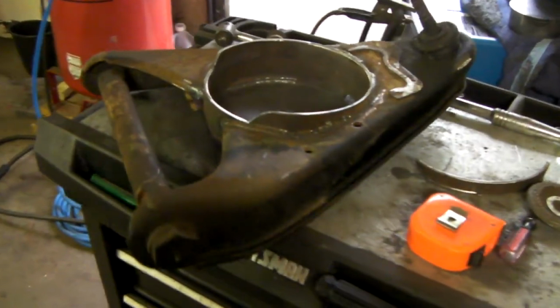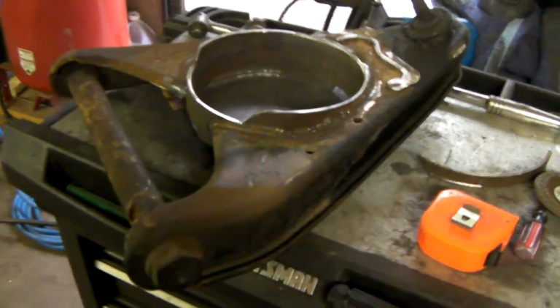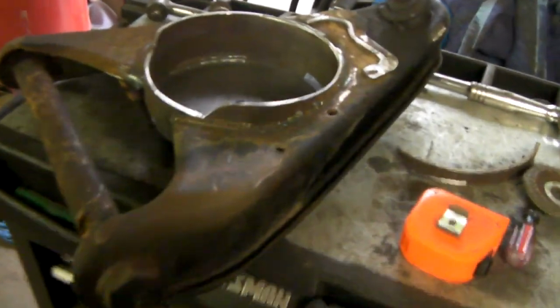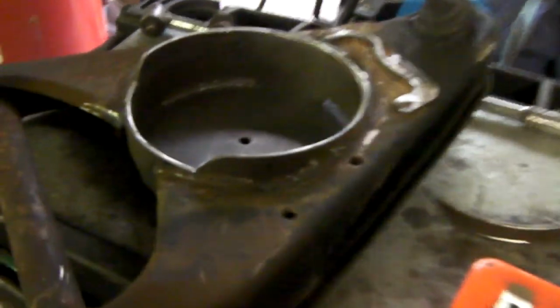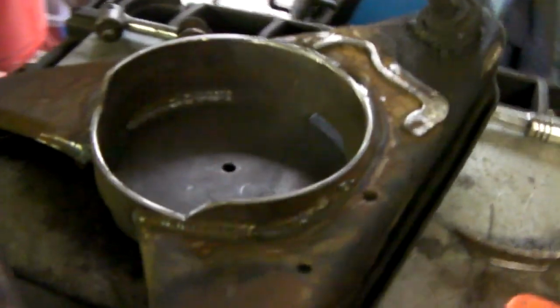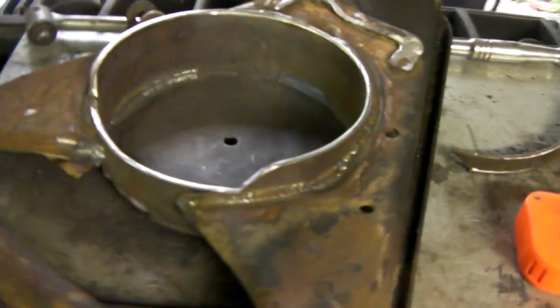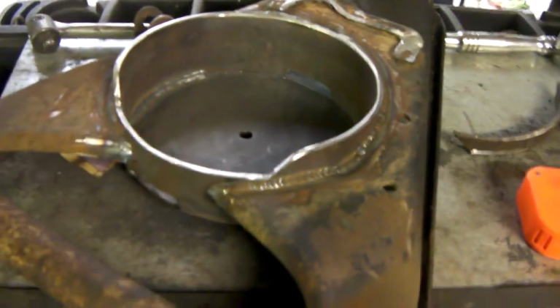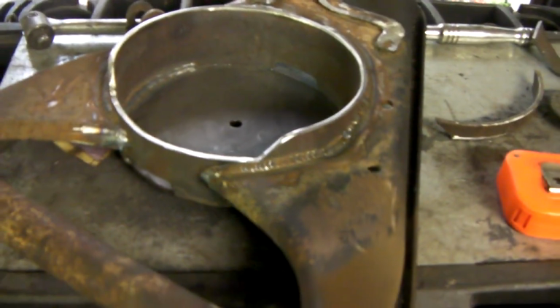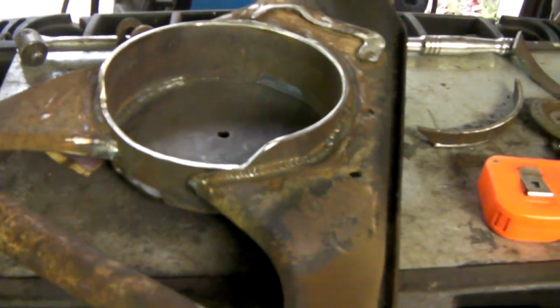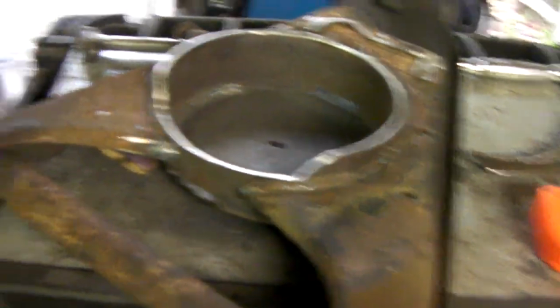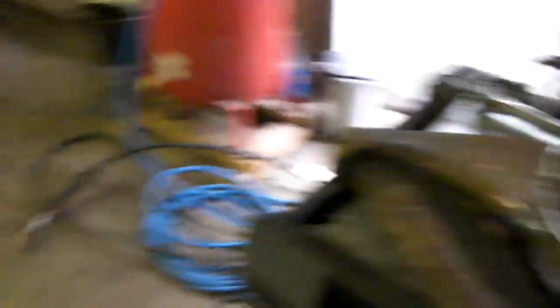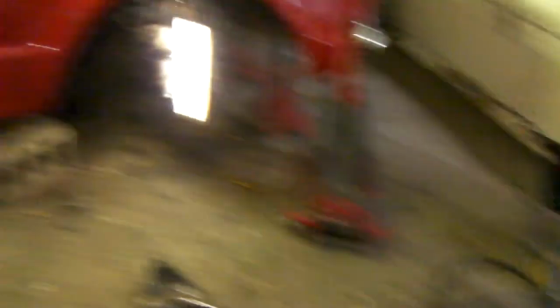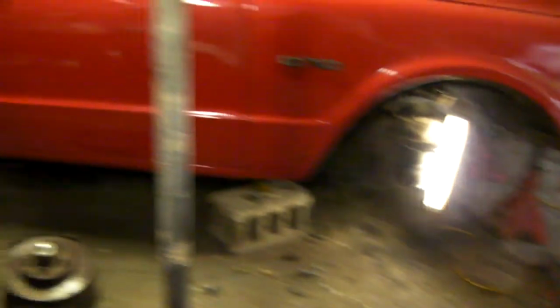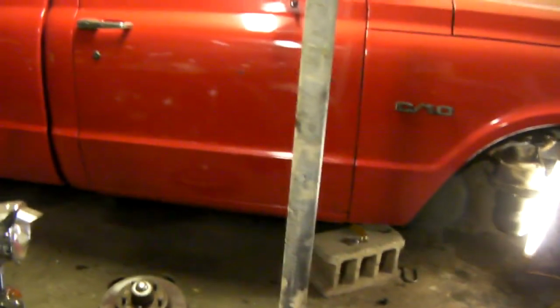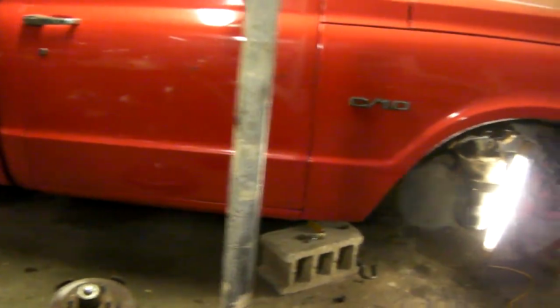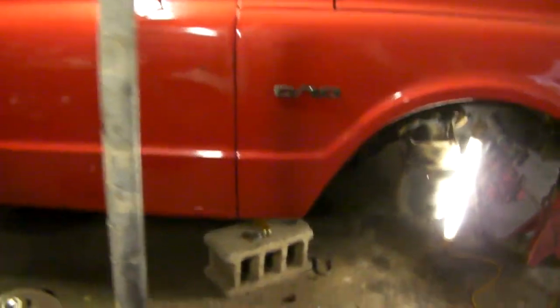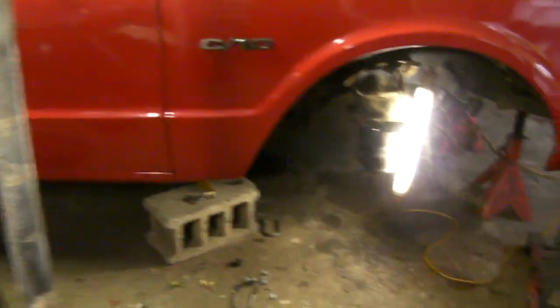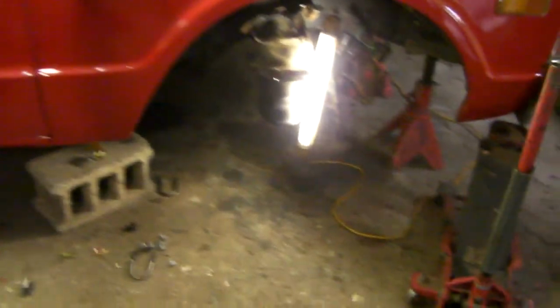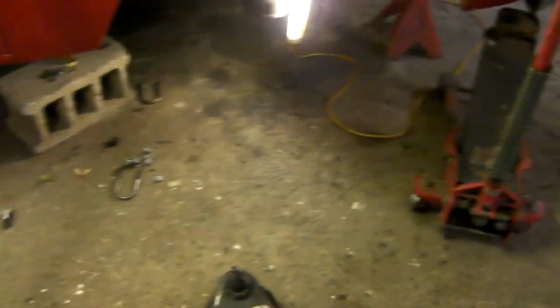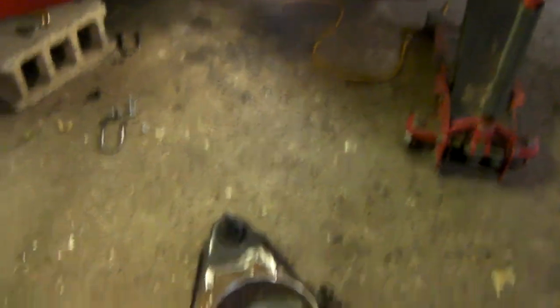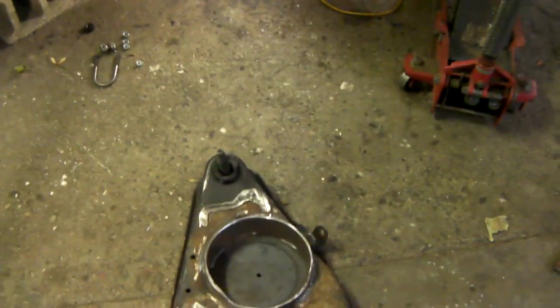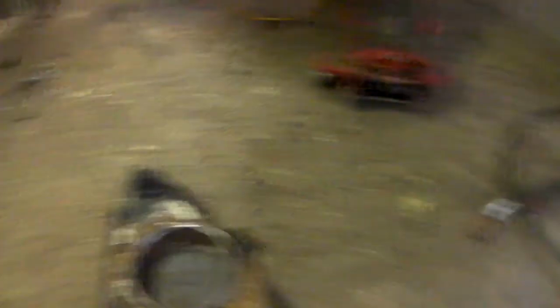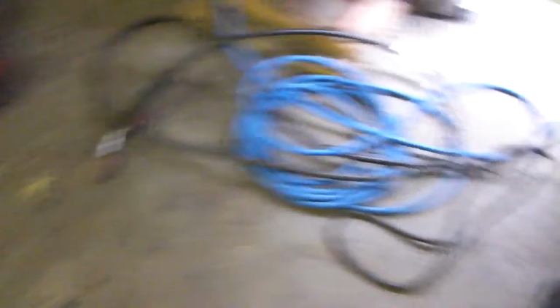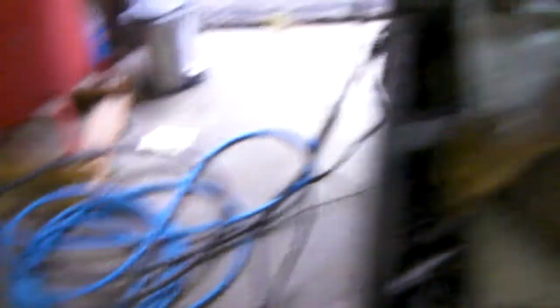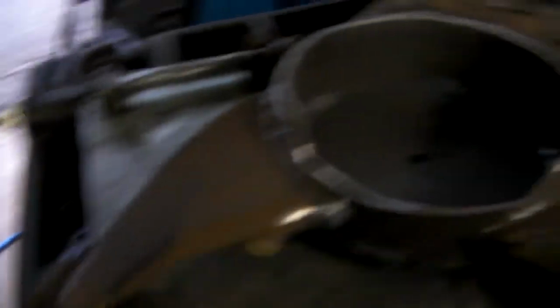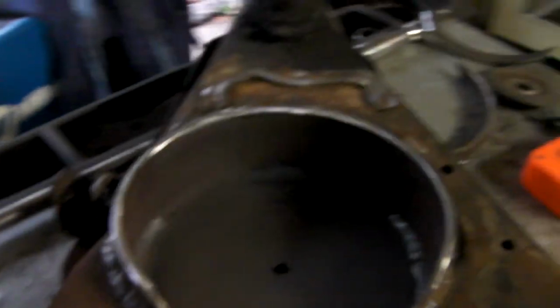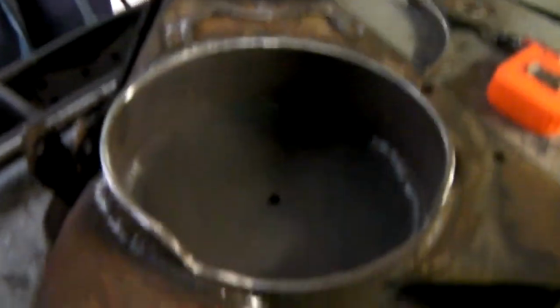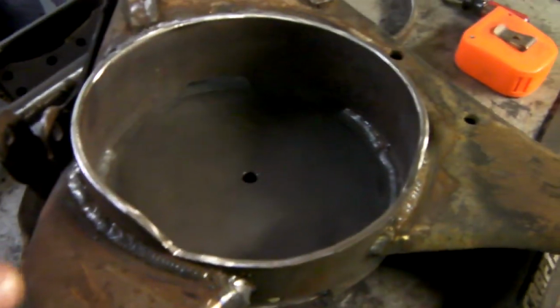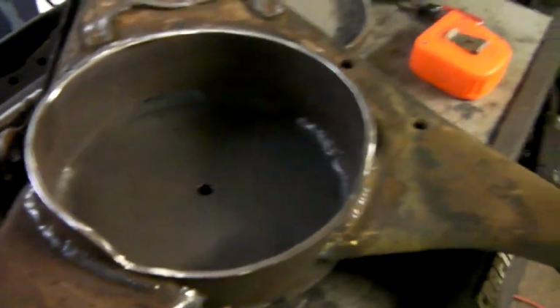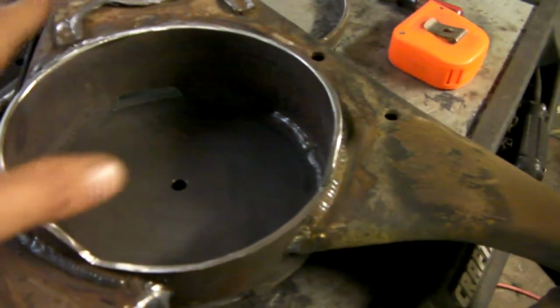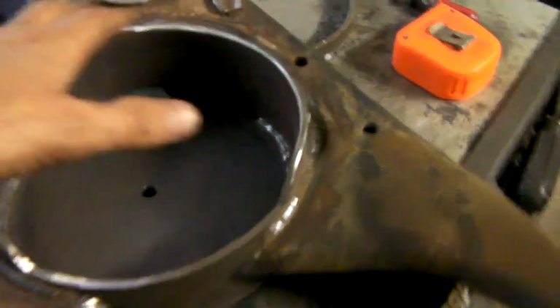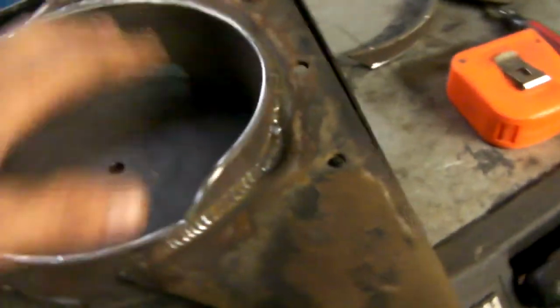Alright, welcome back you guys. This will be part 3 of the 72 C10 air ride install. And on the last part, part 2, I showed you guys how I cupped the control arms.